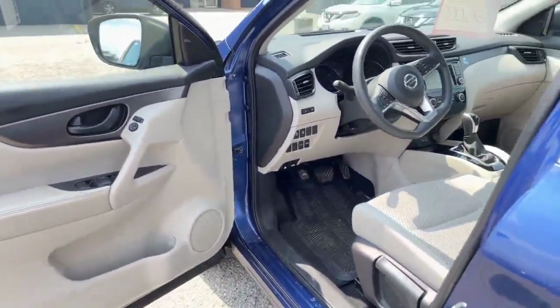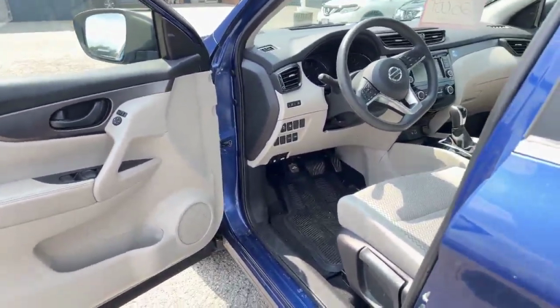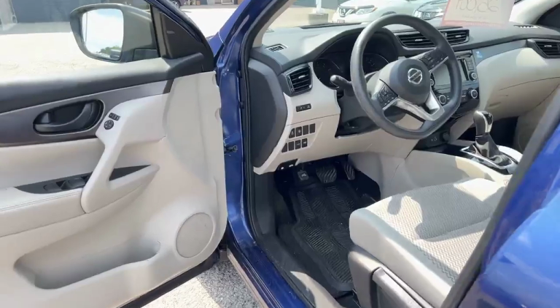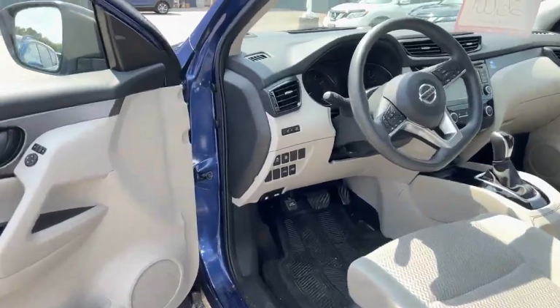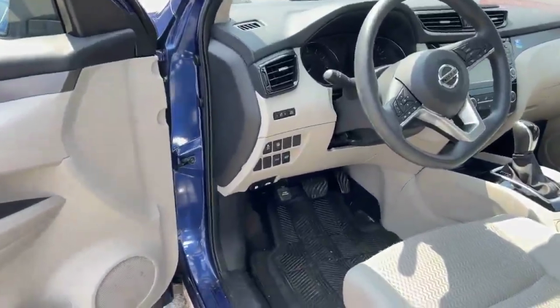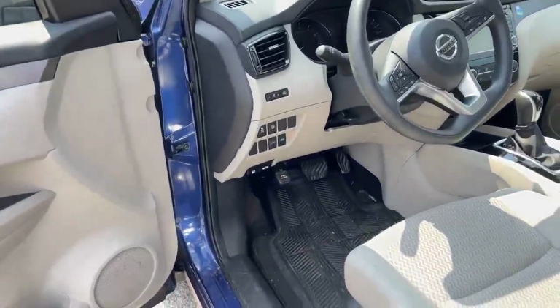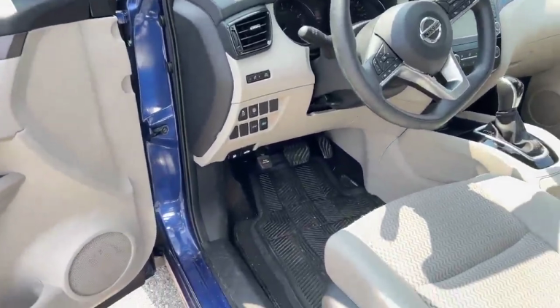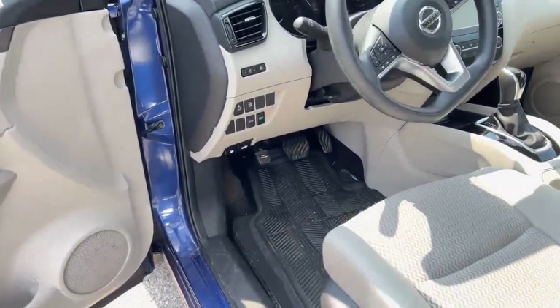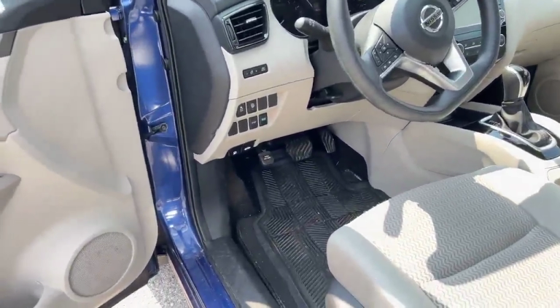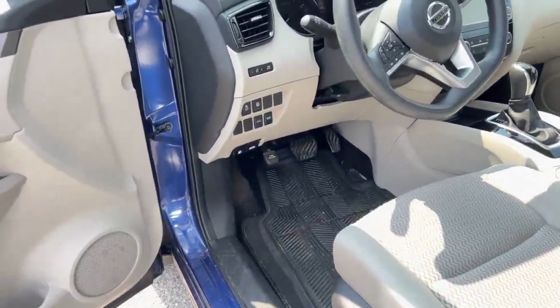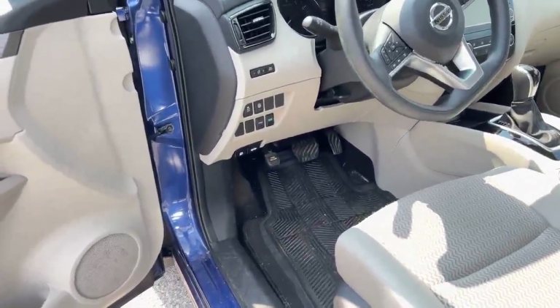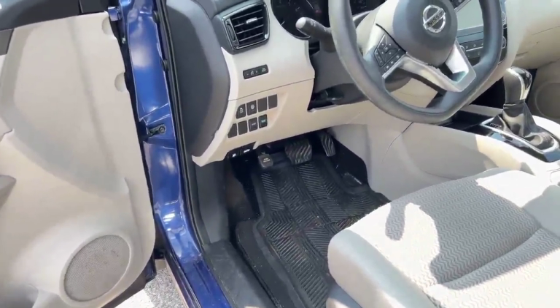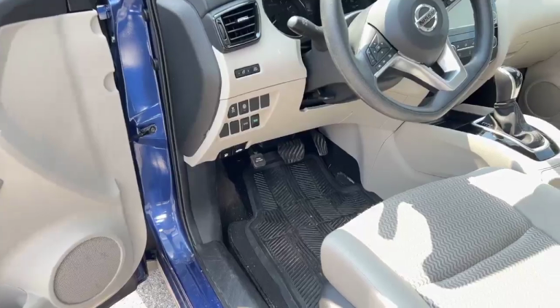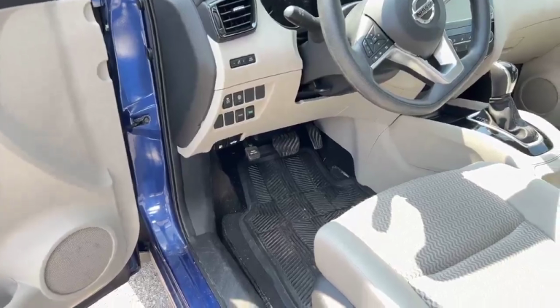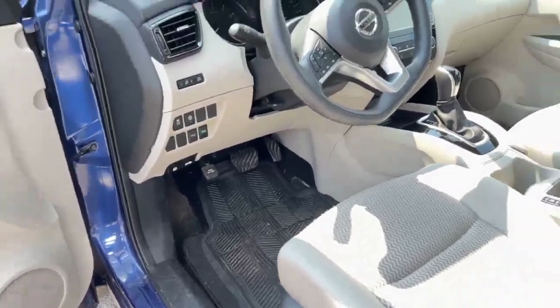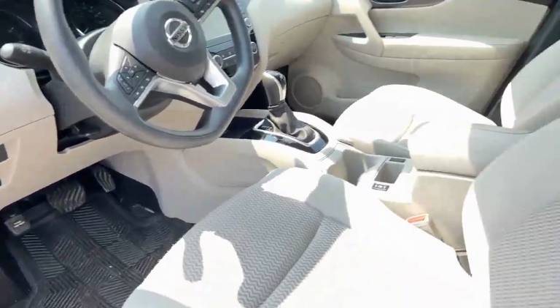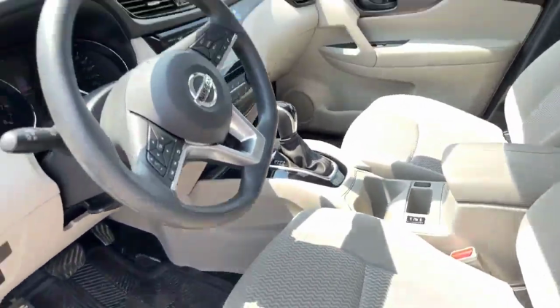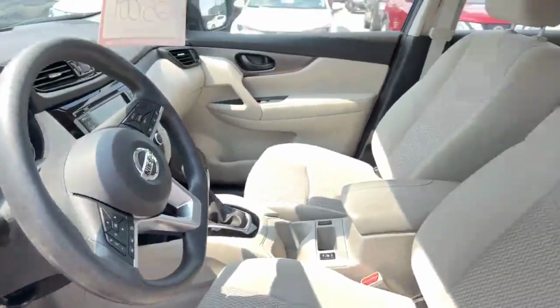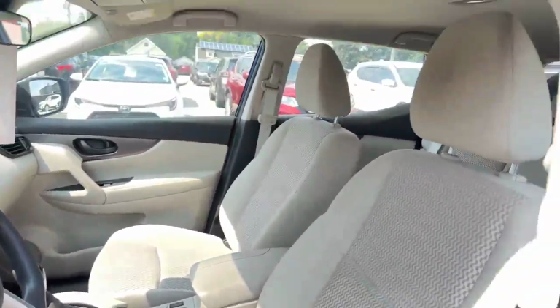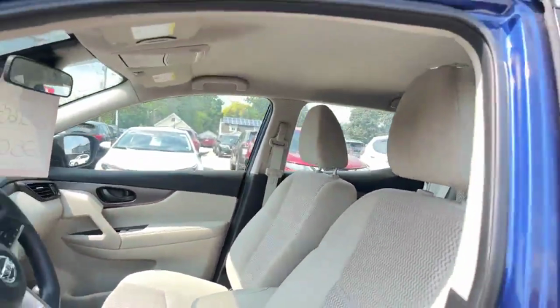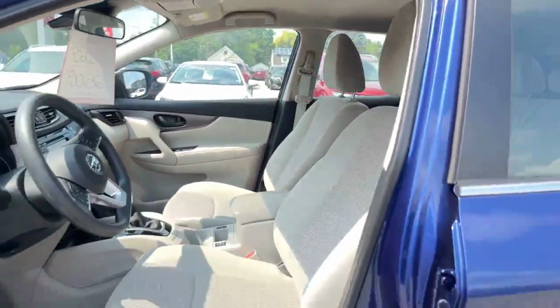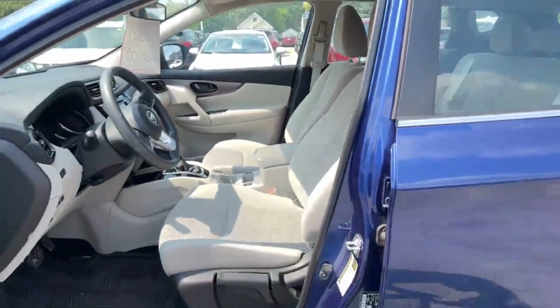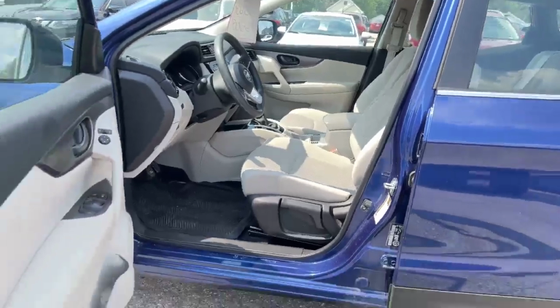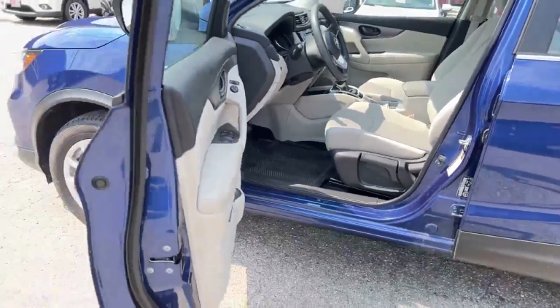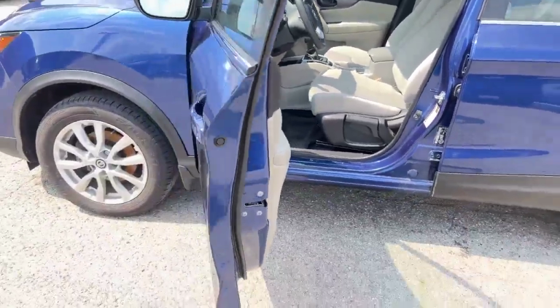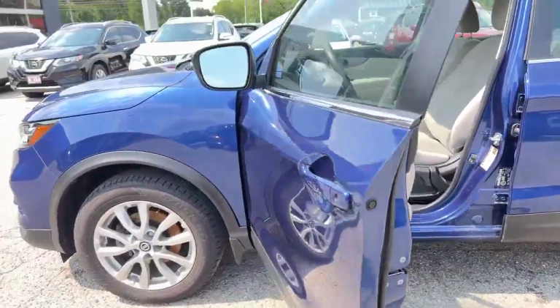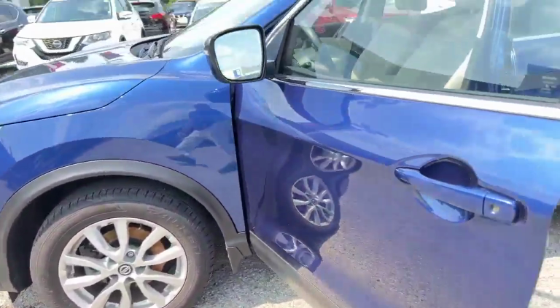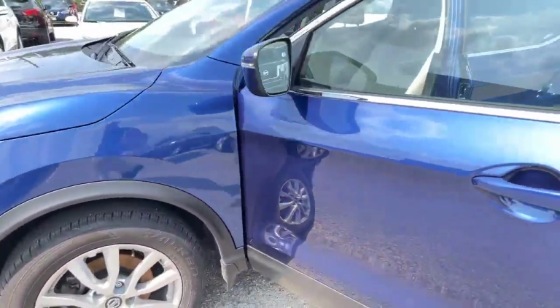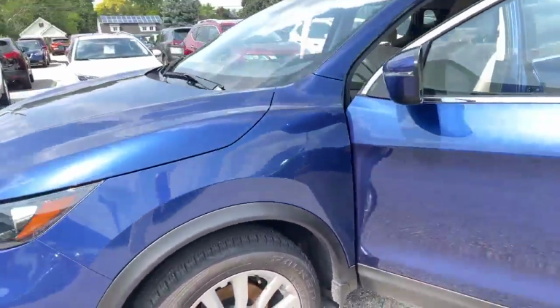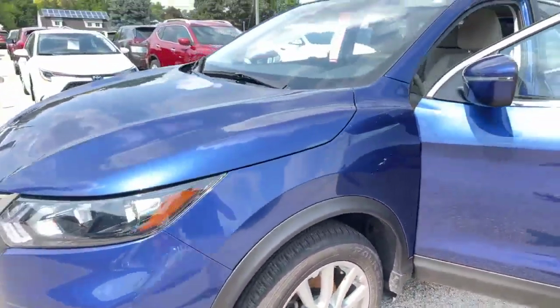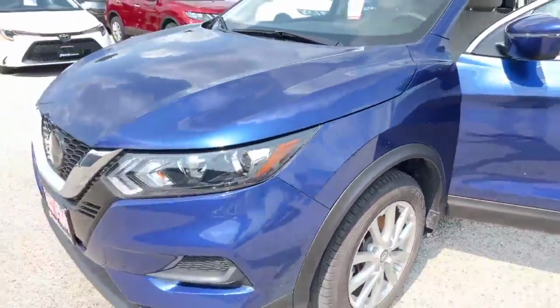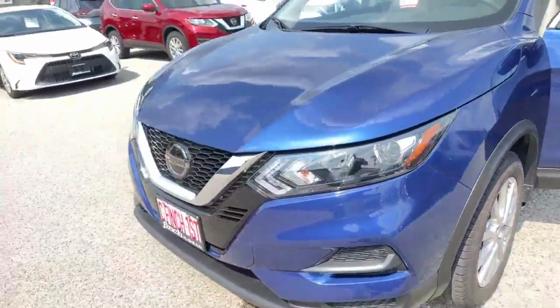Base model, like I said, priced really well. It does have the Eco and Sport mode both. And that really is the majority of the things I want to show you here.